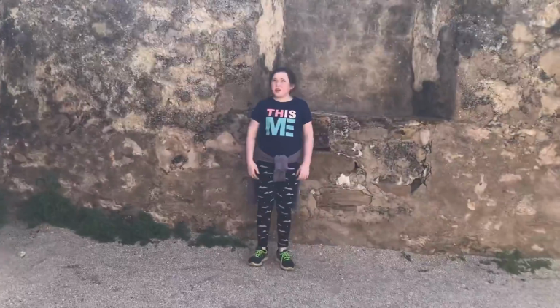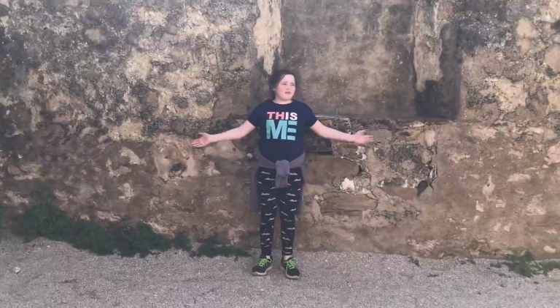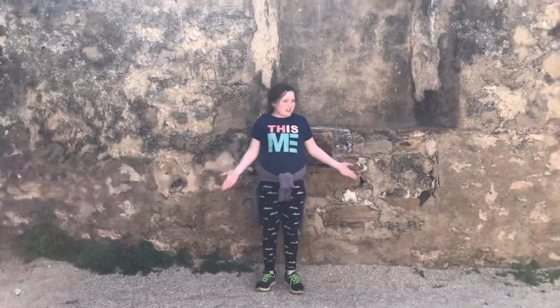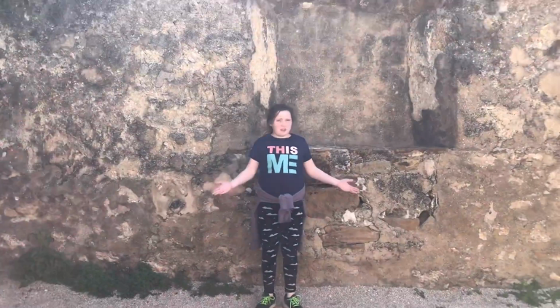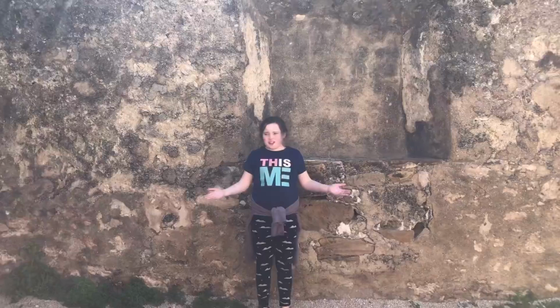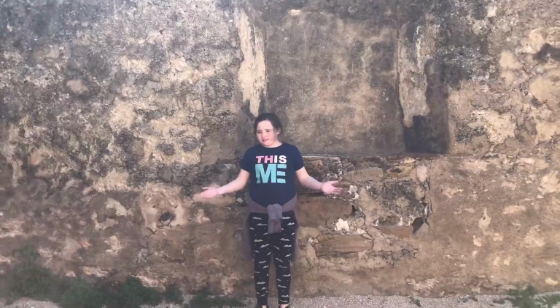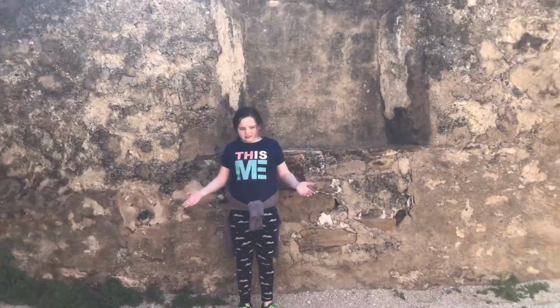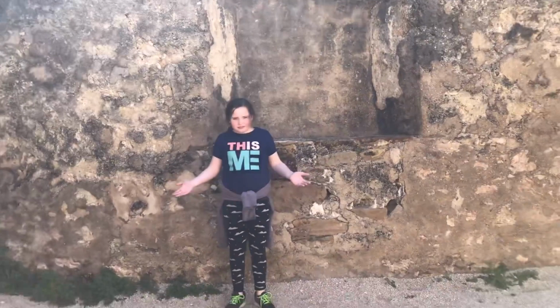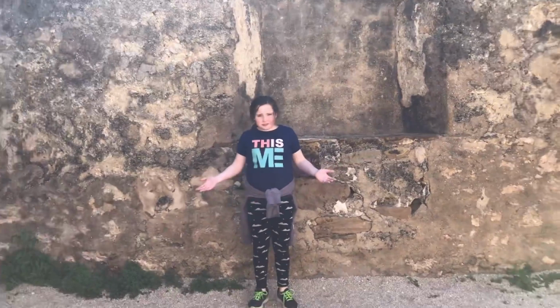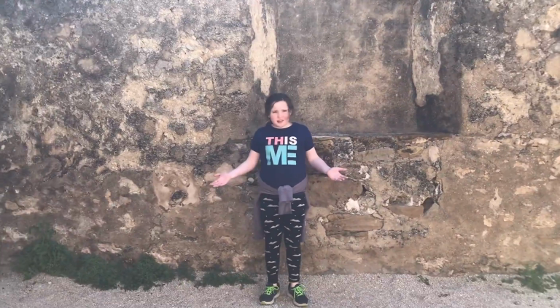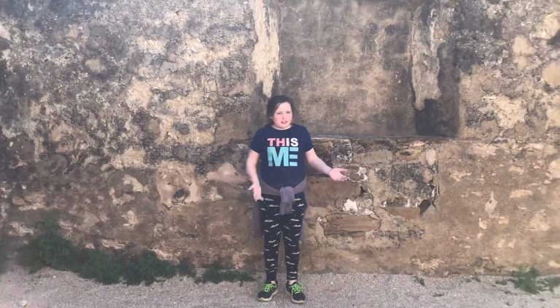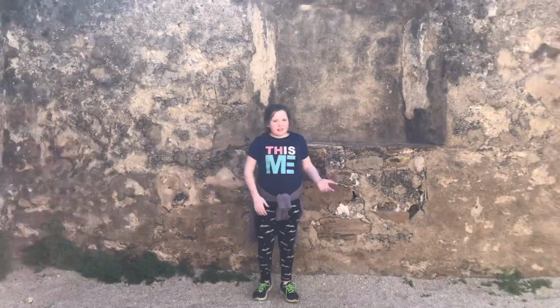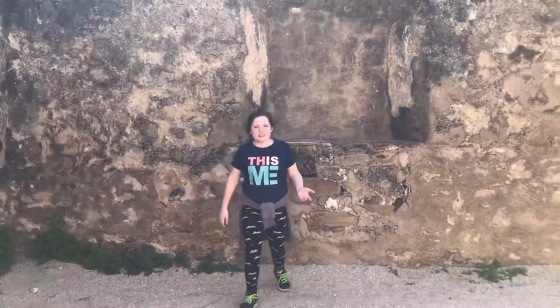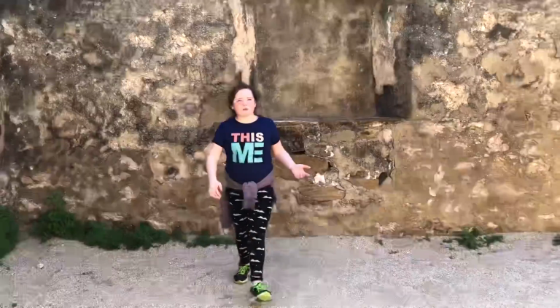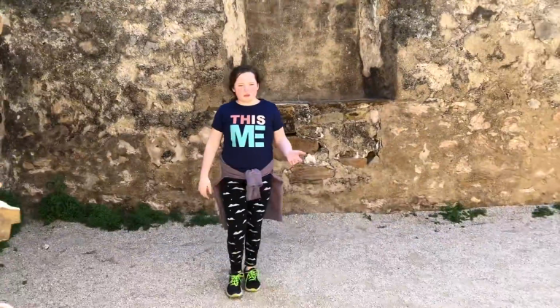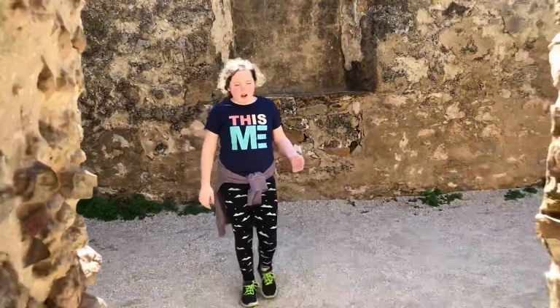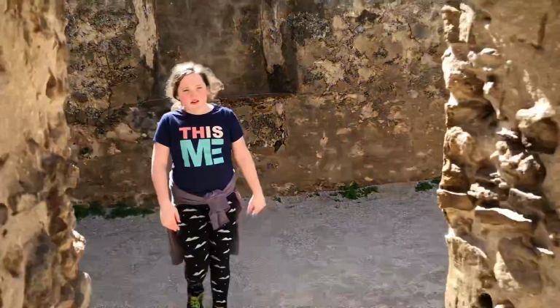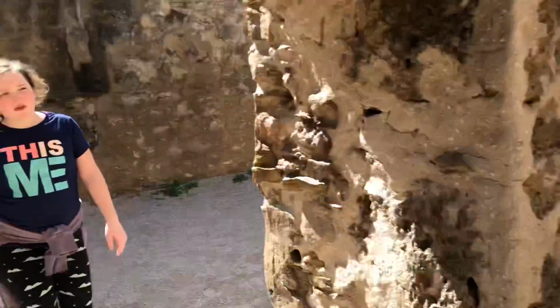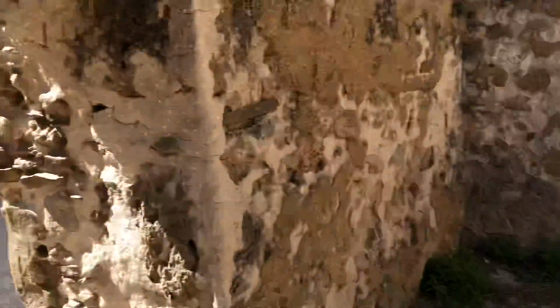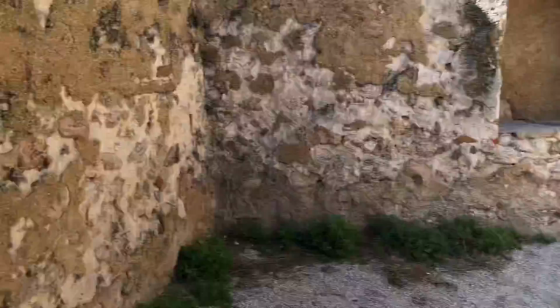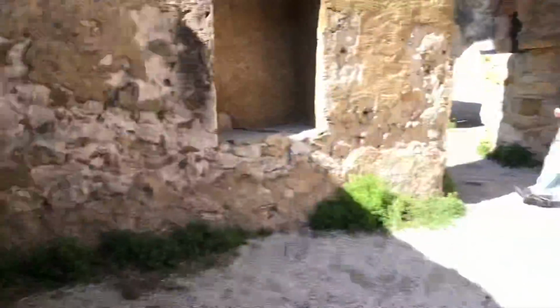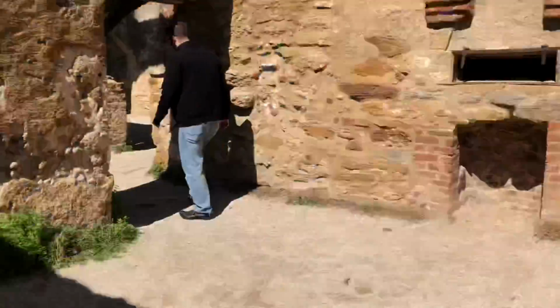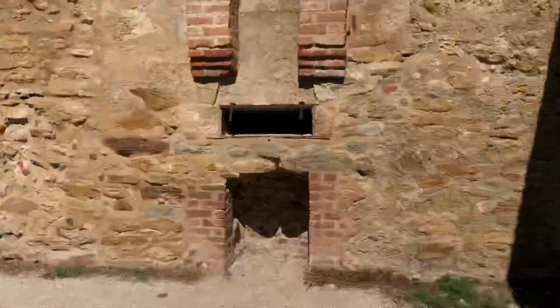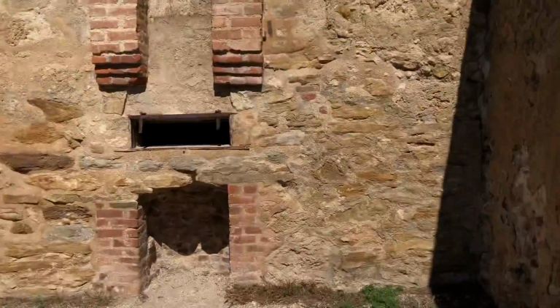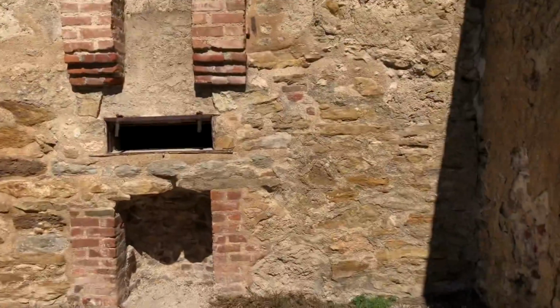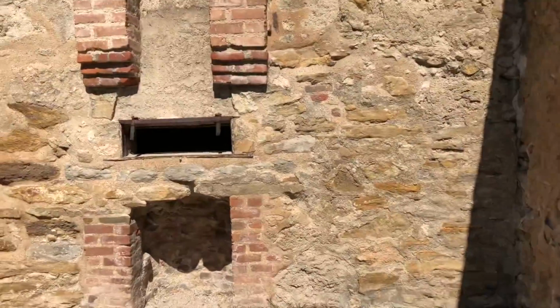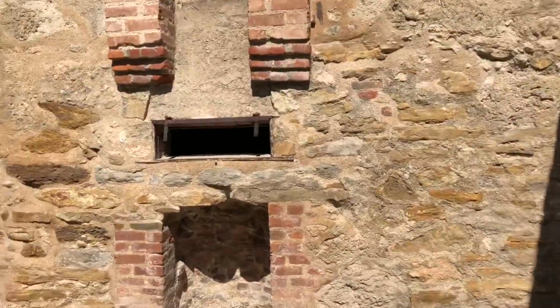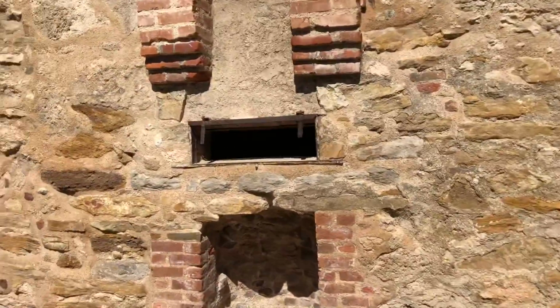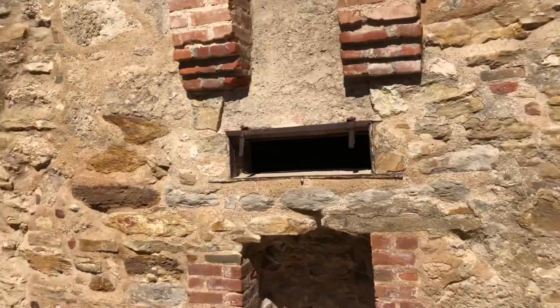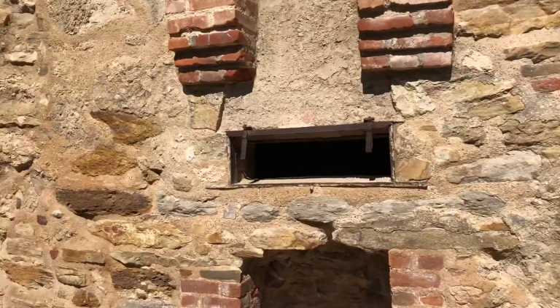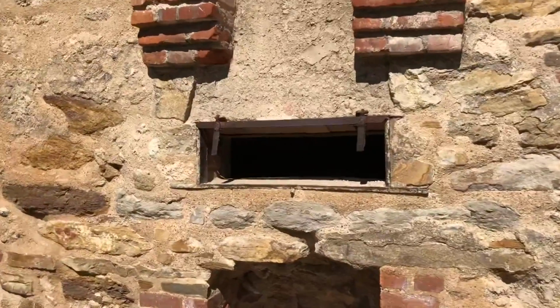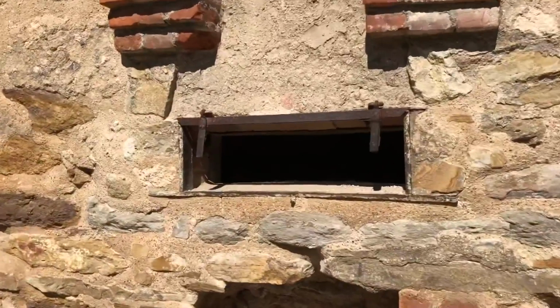Welcome to this room thing. Such huge windows. Are these windows or are these doors? Look — they used to make stuff from here.